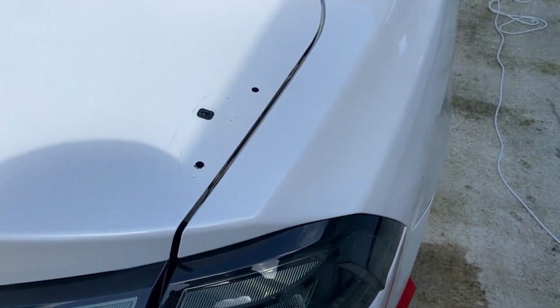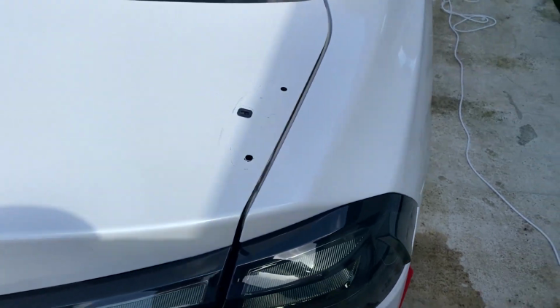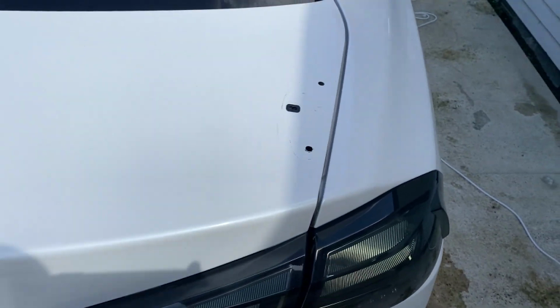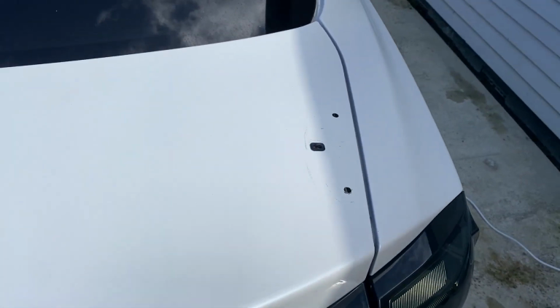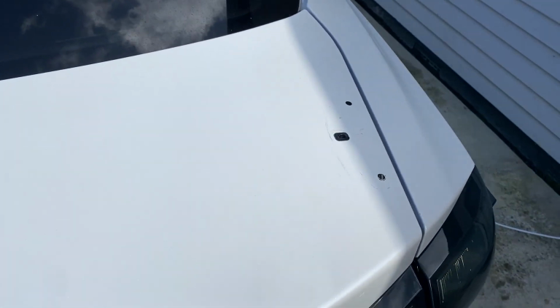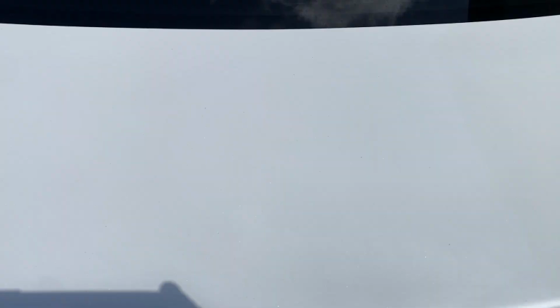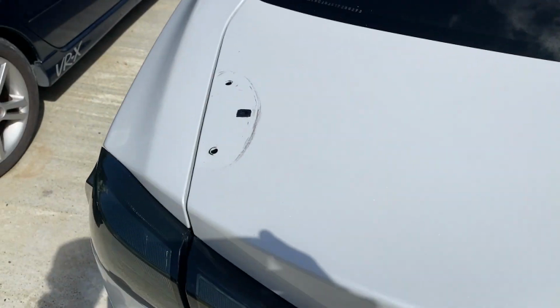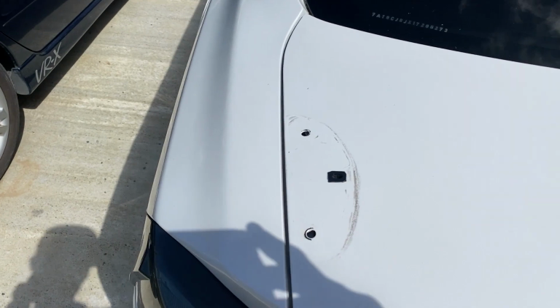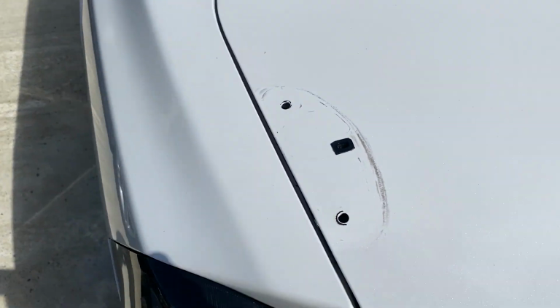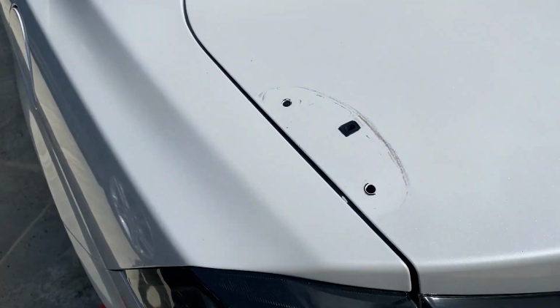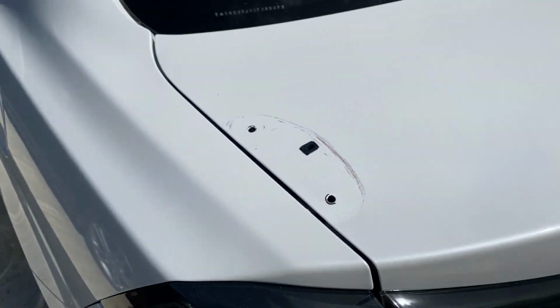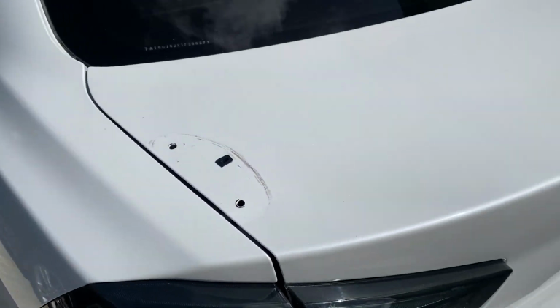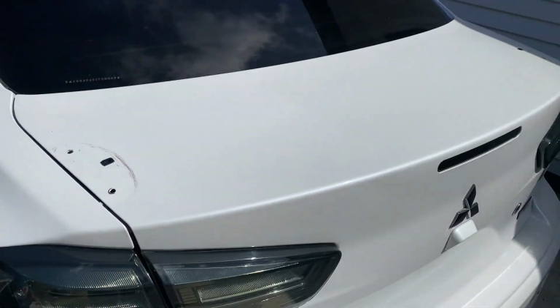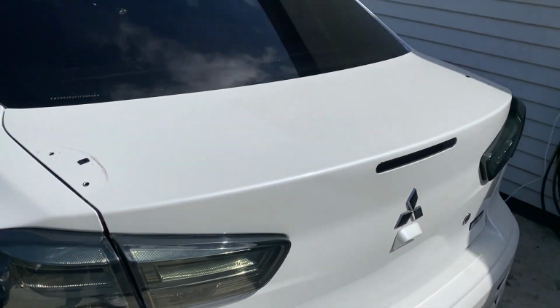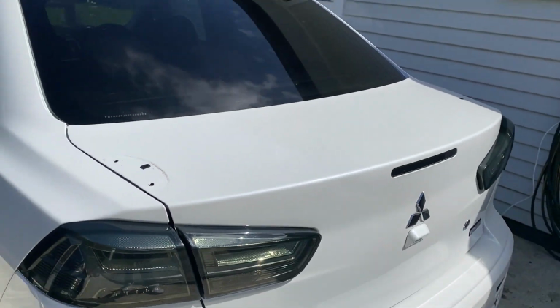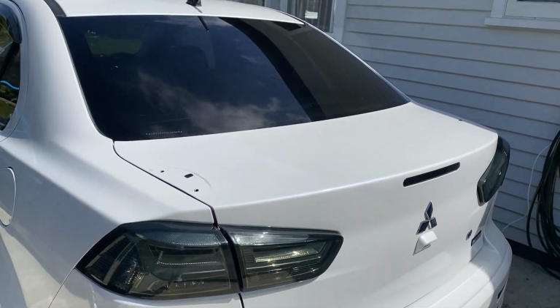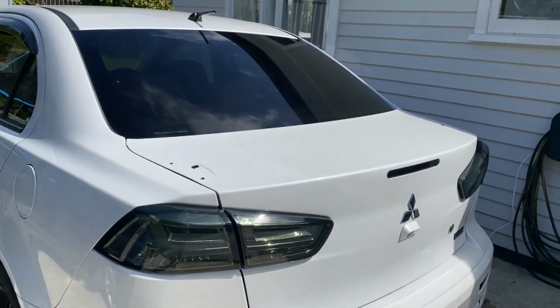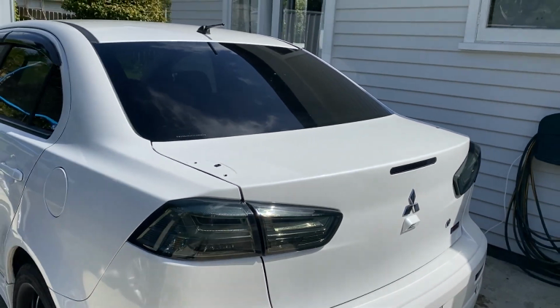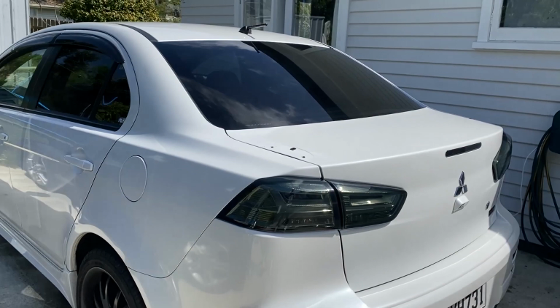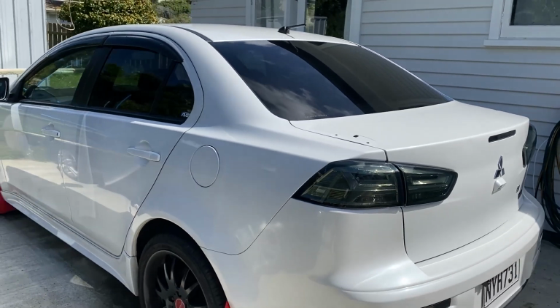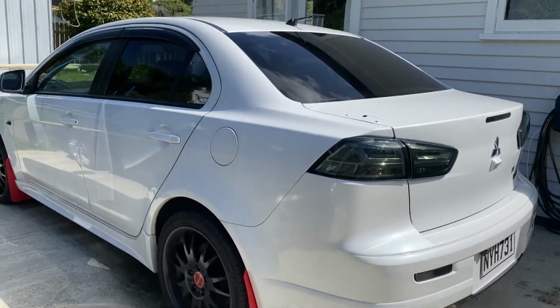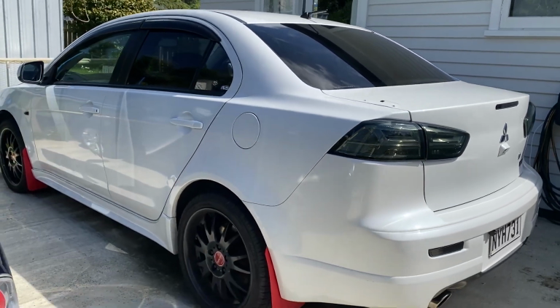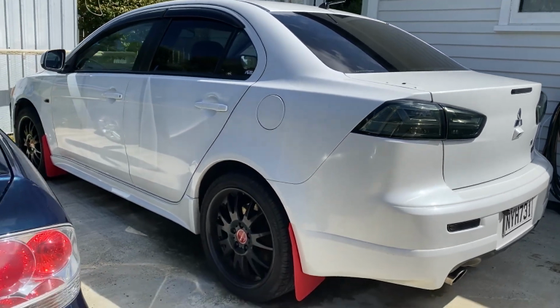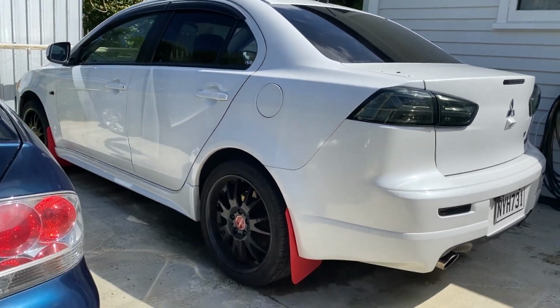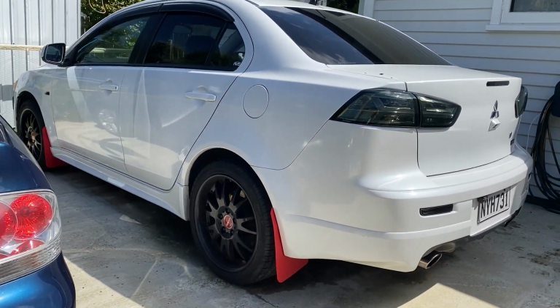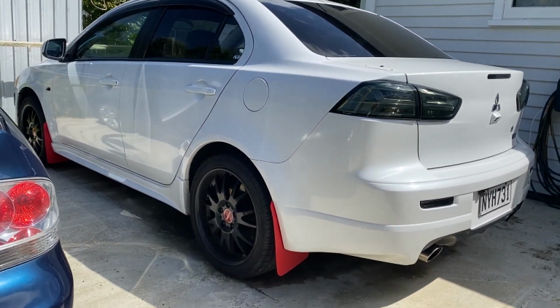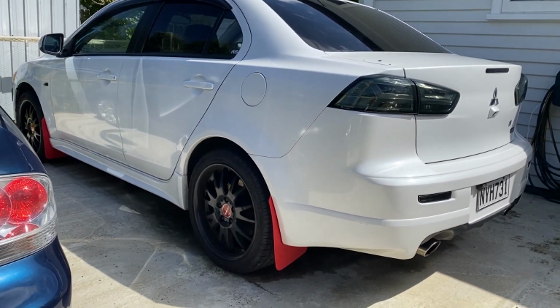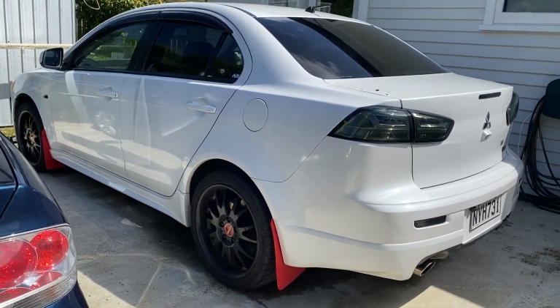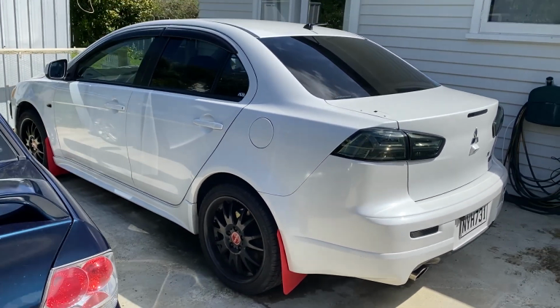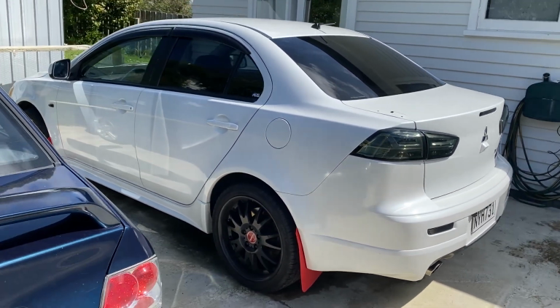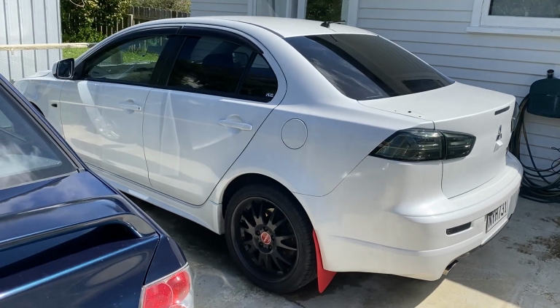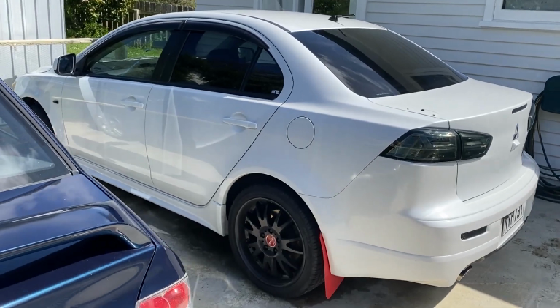We've just cleaned down the fixing points for the spoiler and we're all pretty happy. I actually kind of like how it looks without that spoiler — a lot of people go for that look.